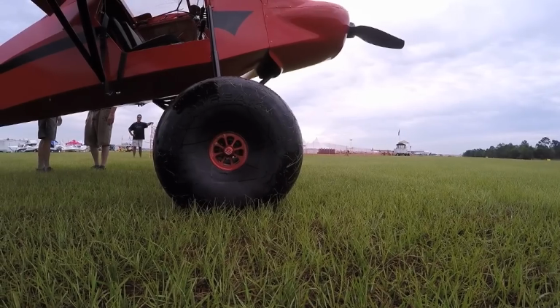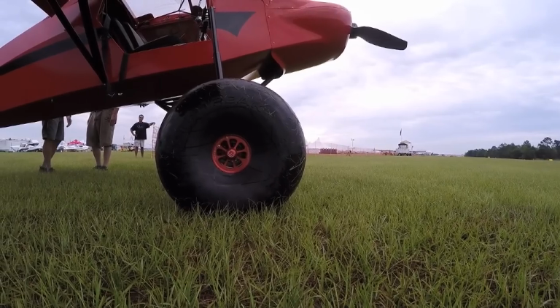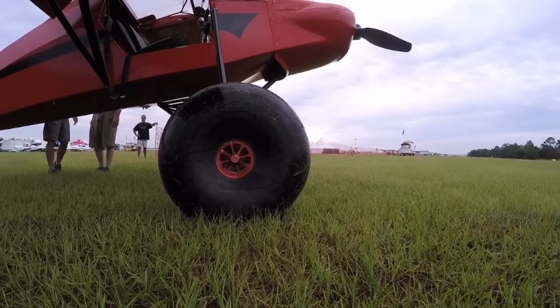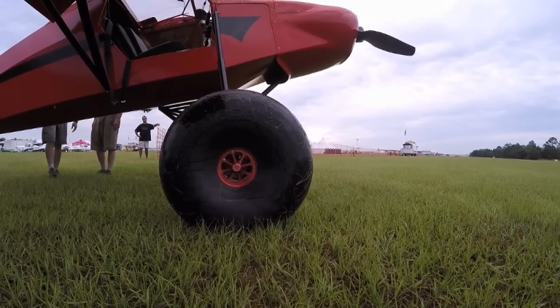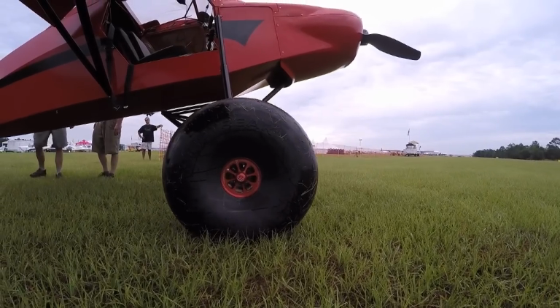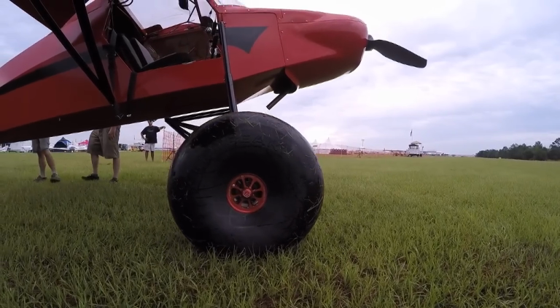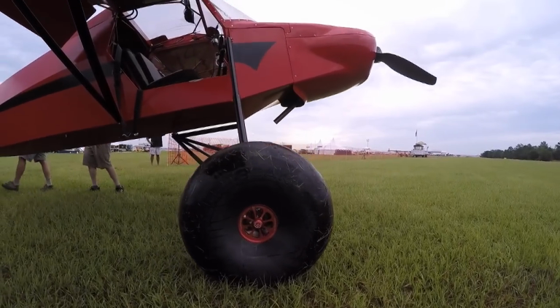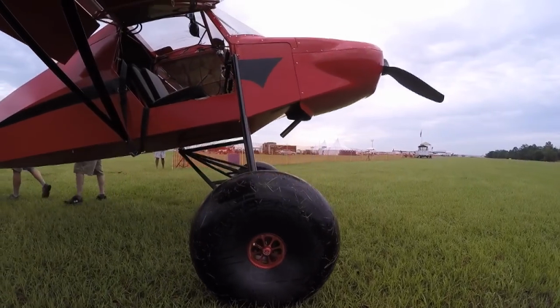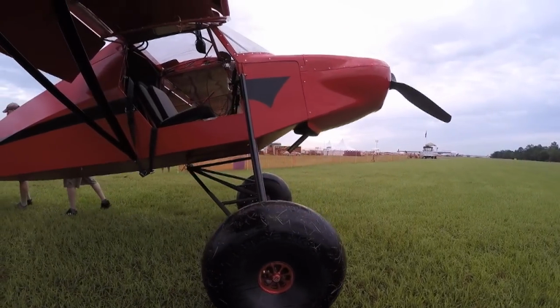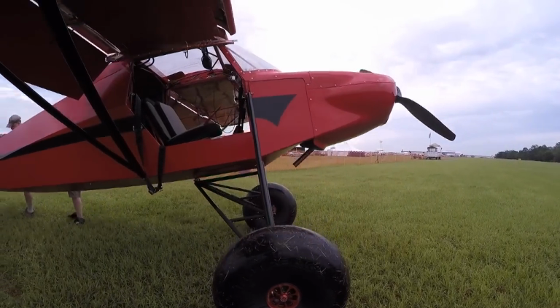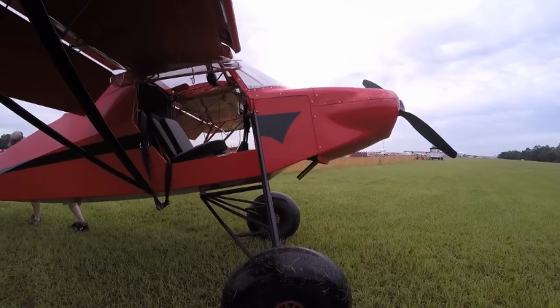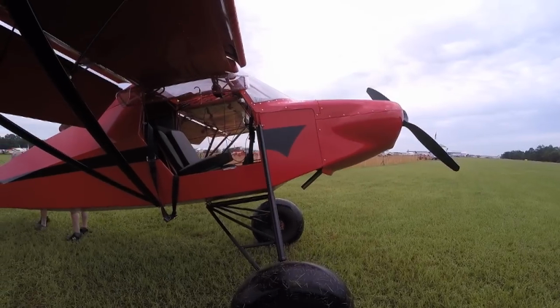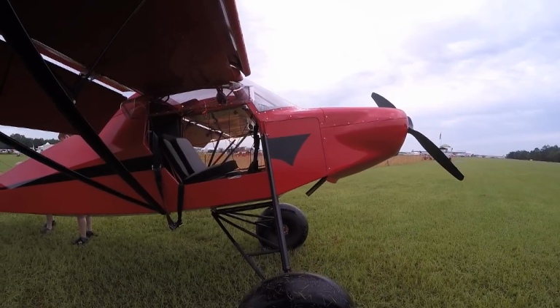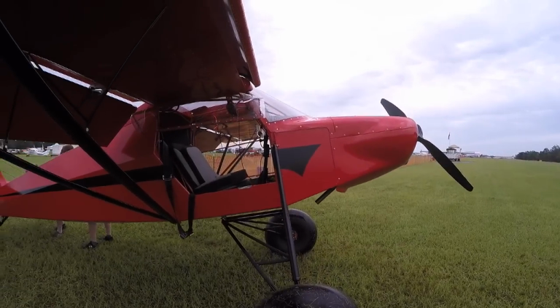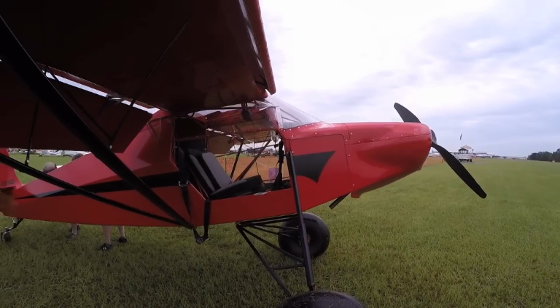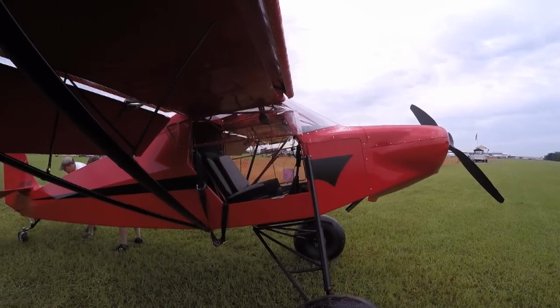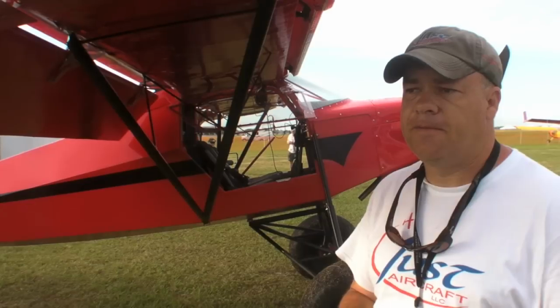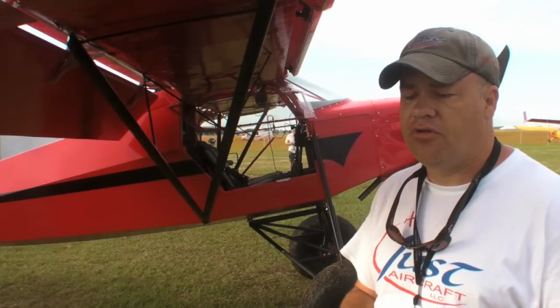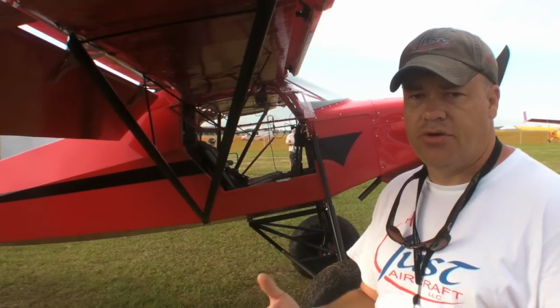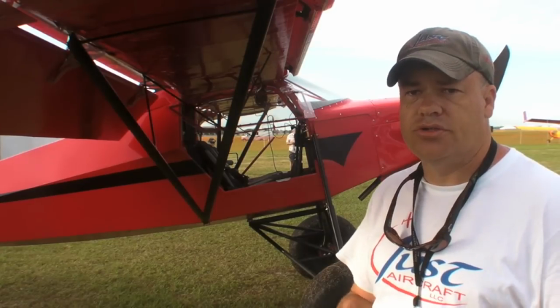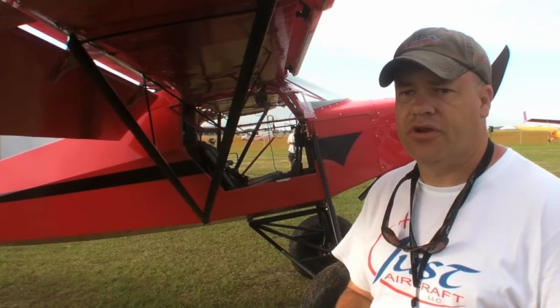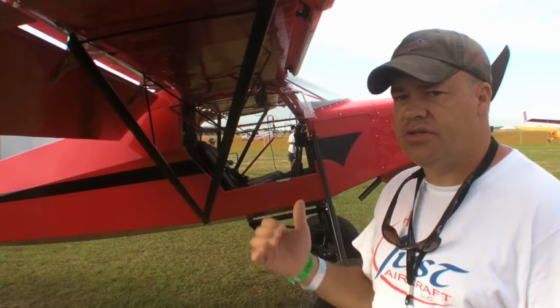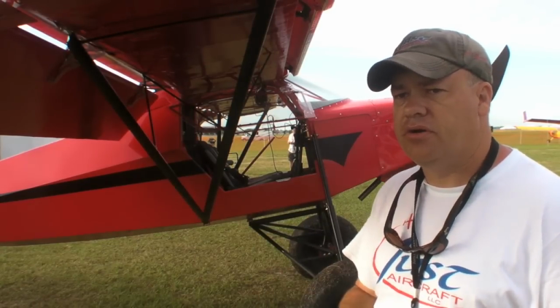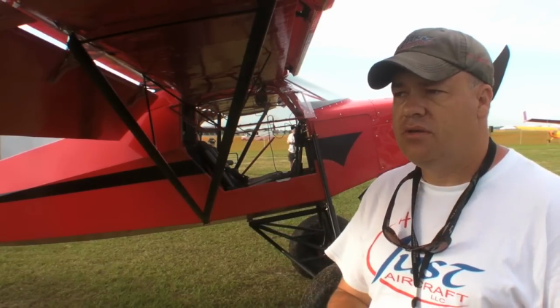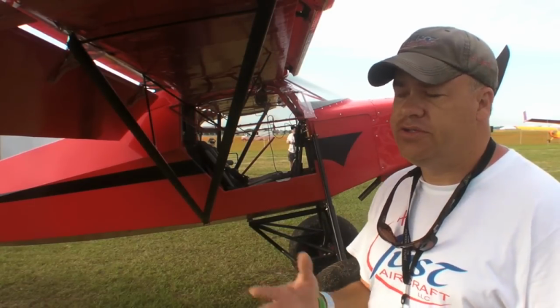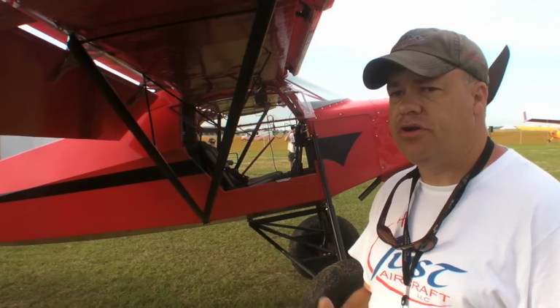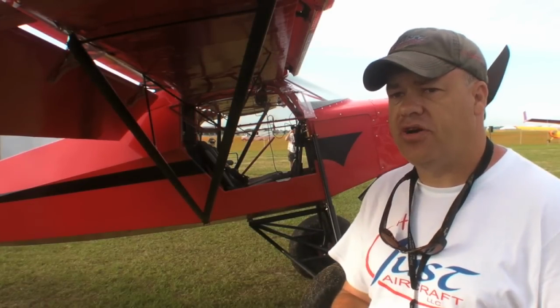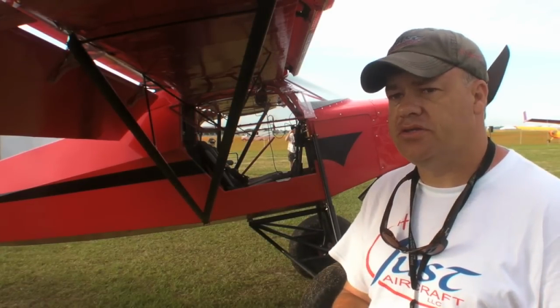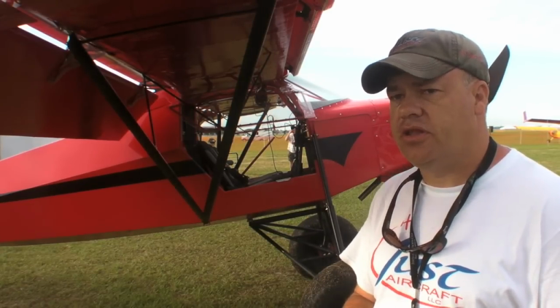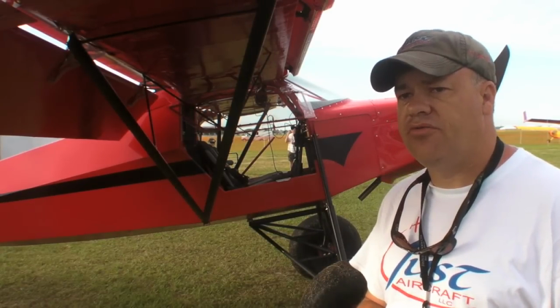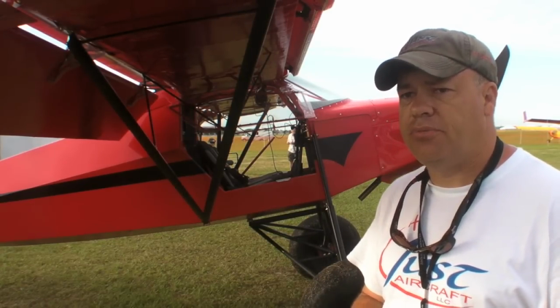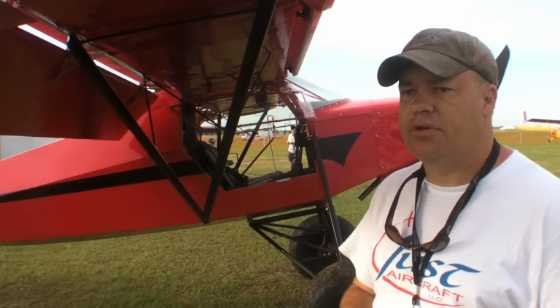This particular UL Power motor is the 520i, 180 horsepower — it's the only one flying right now in the United States. They offer a 200 horsepower variant of the same motor. The motor weighs about 255 pounds, so it's fairly lightweight for the amount of power it produces.